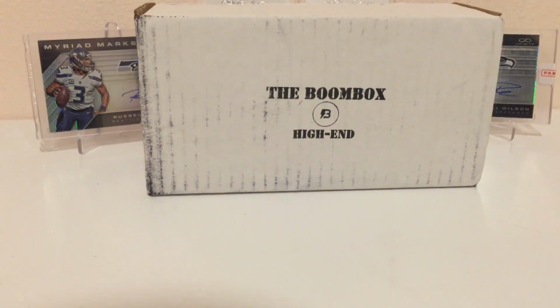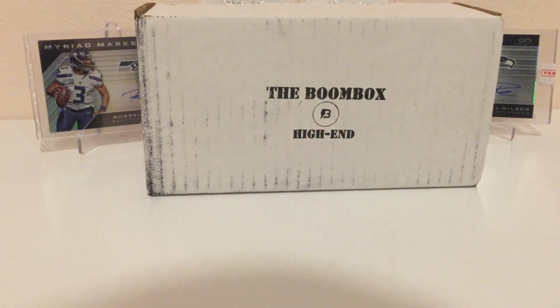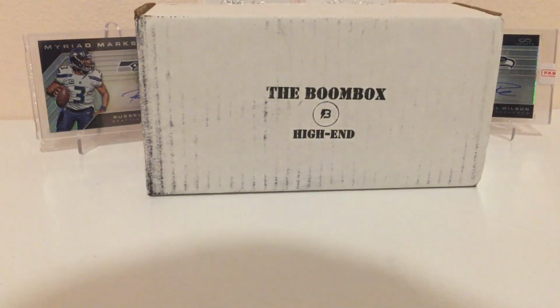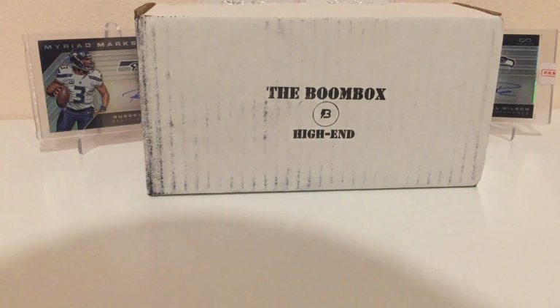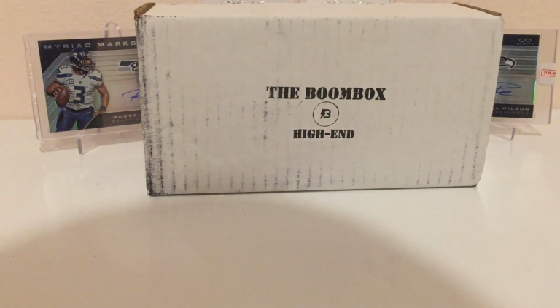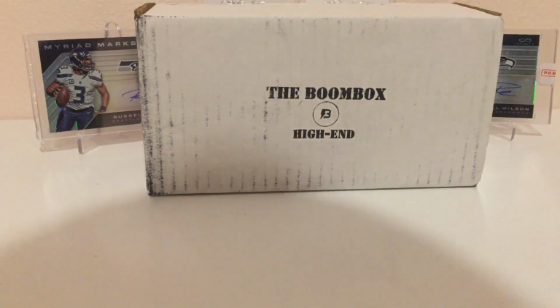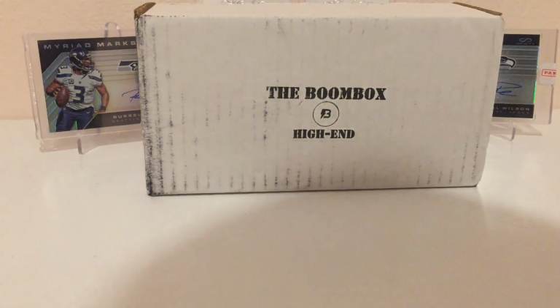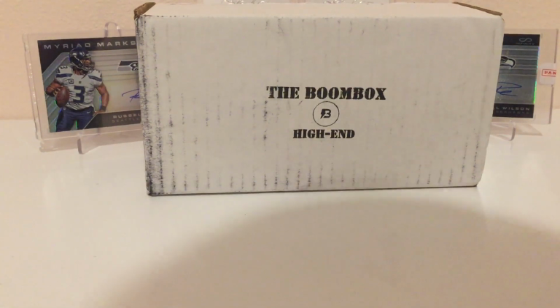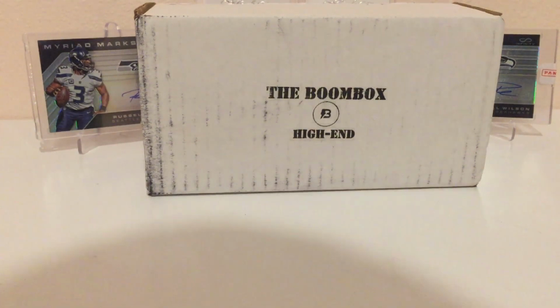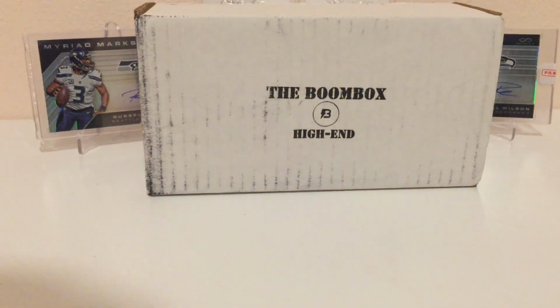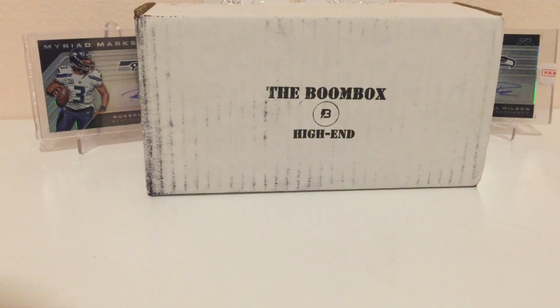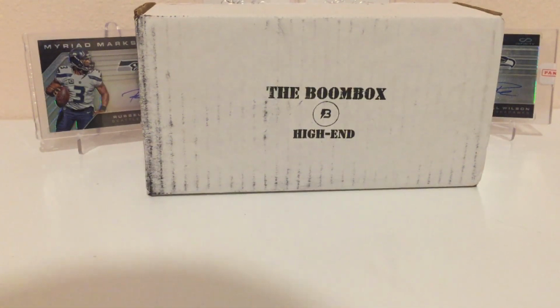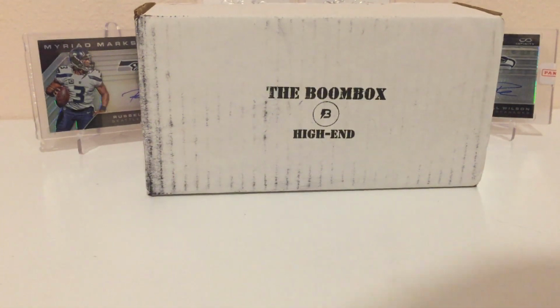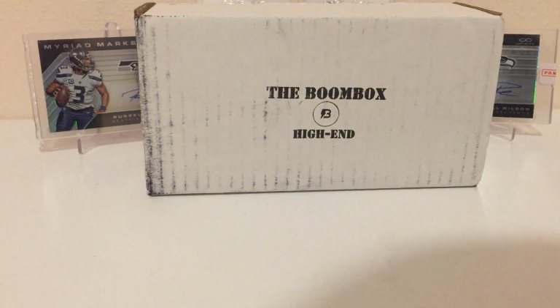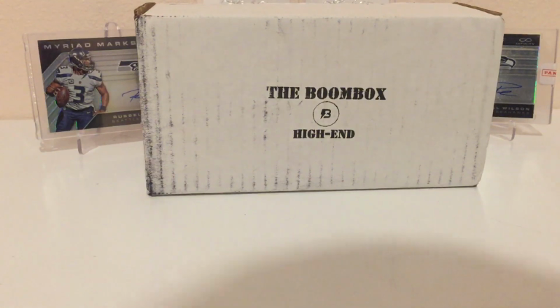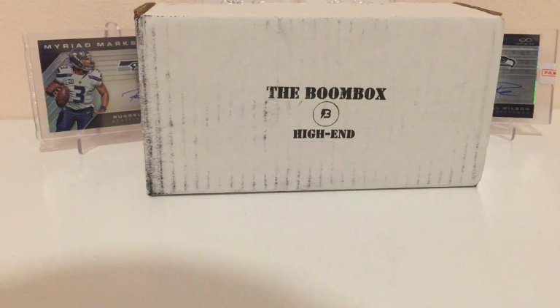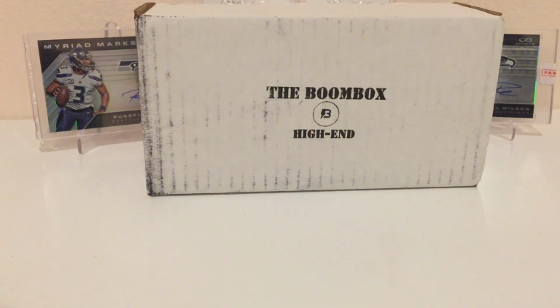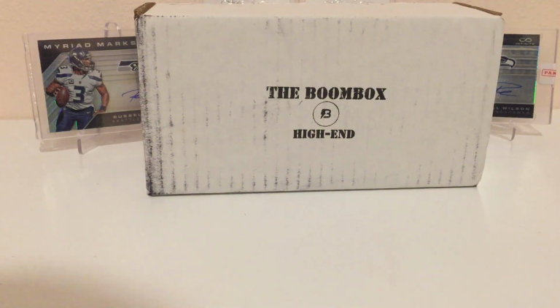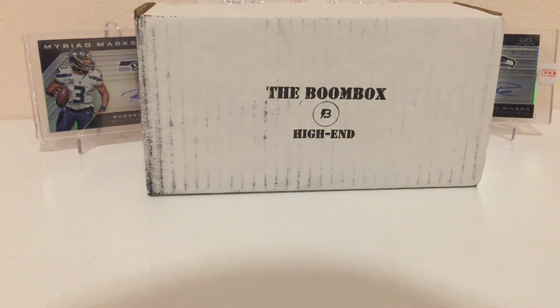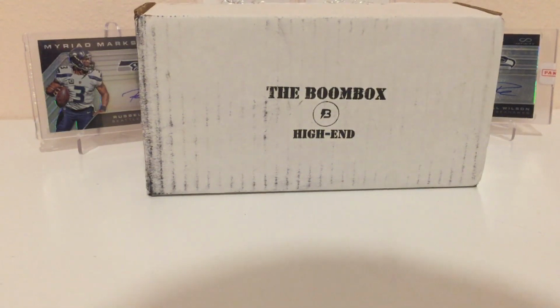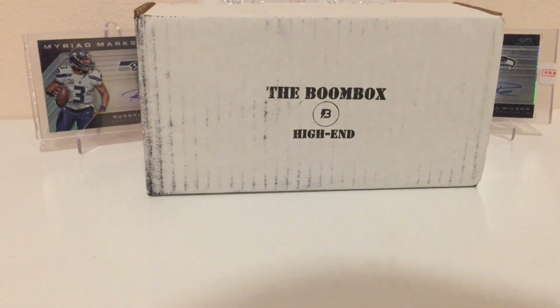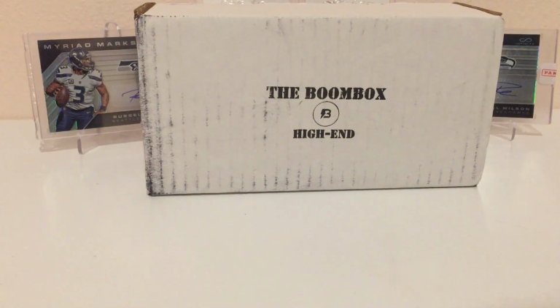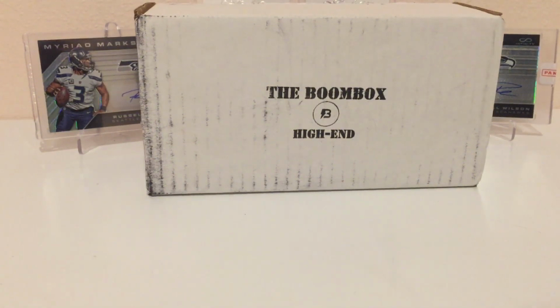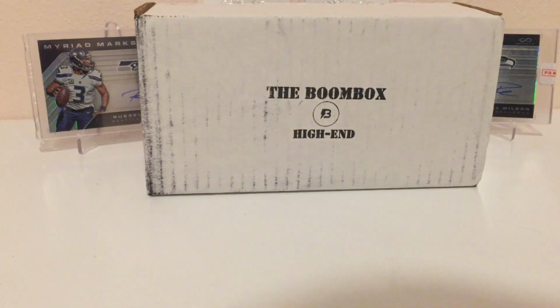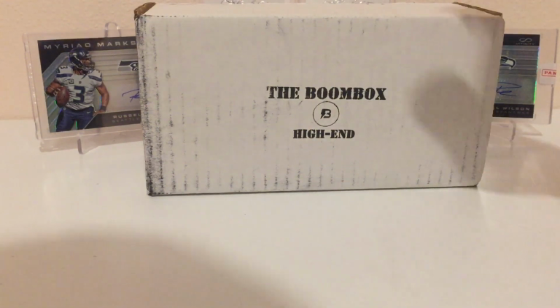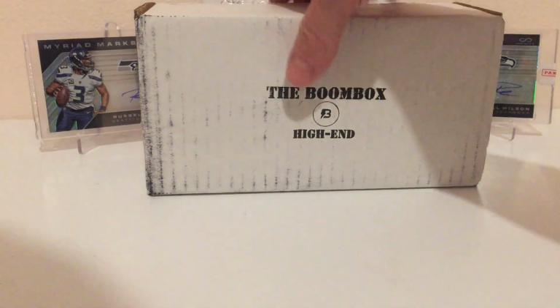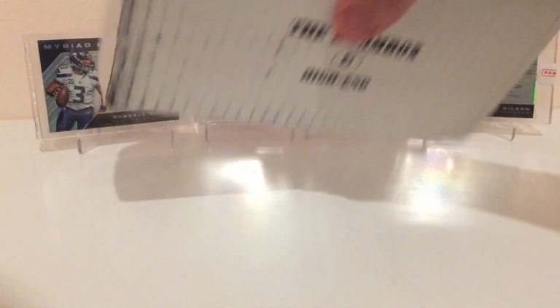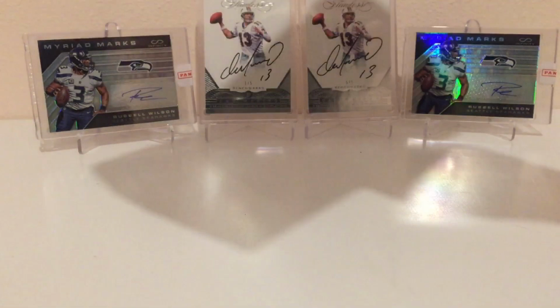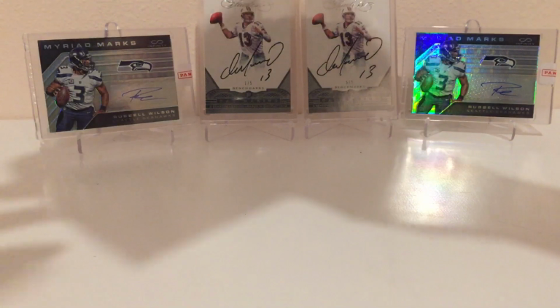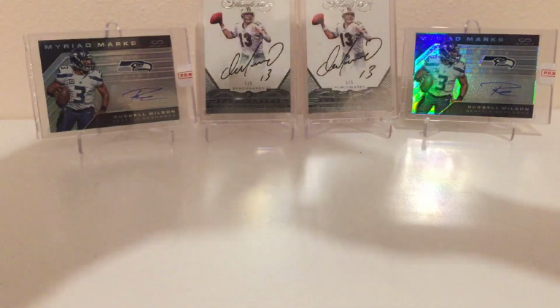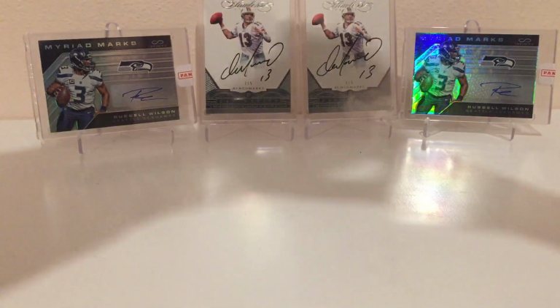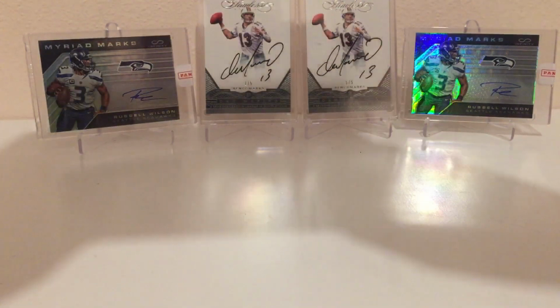What's up guys? Today I'm opening up a high-end boombox football edition. This is the second time I've opened one of these. Last time I went hitless, so maybe this time I'll get one or two hits. Let's check it out.